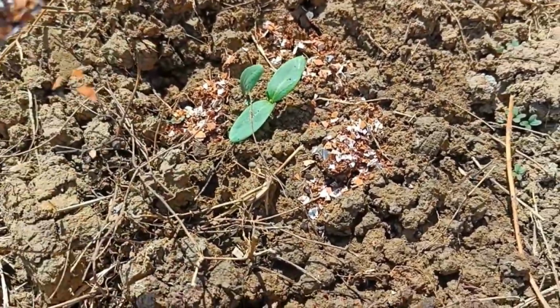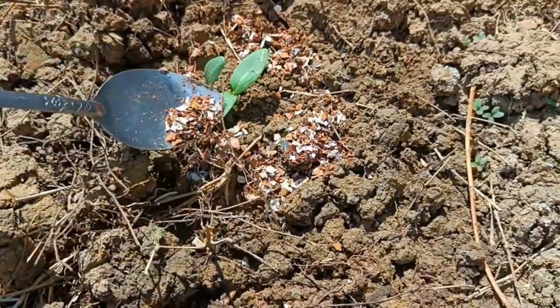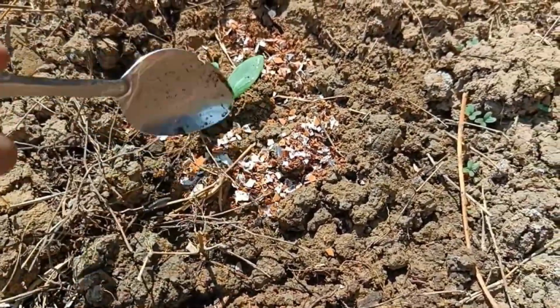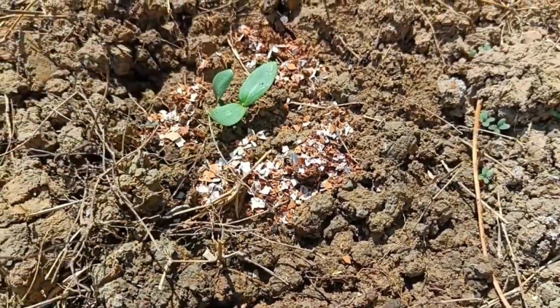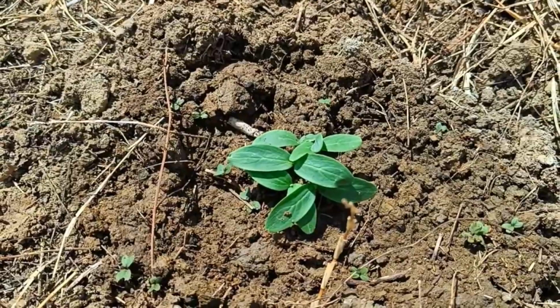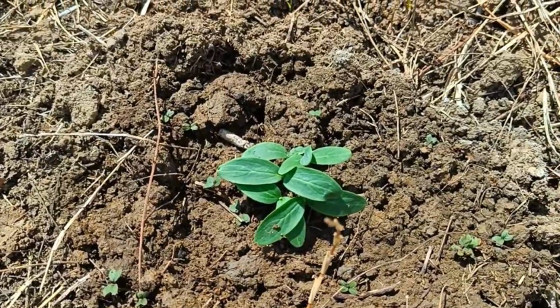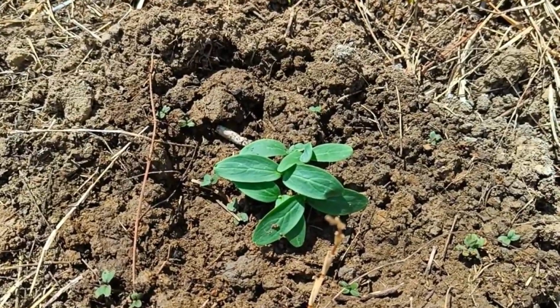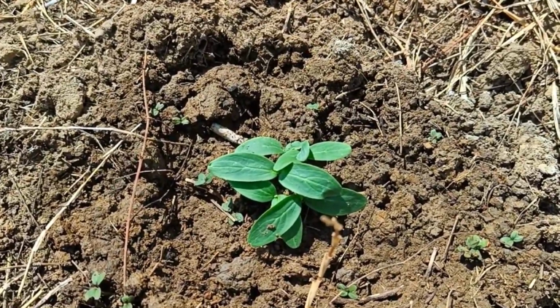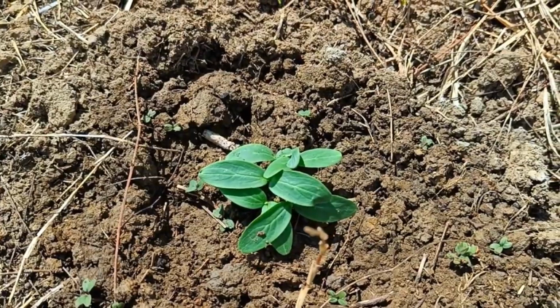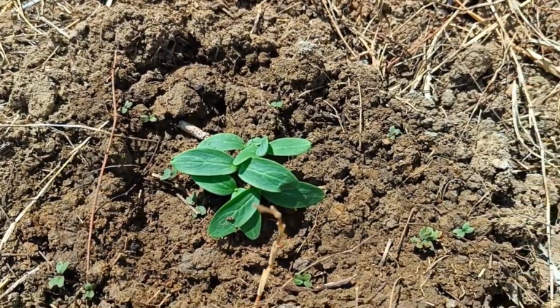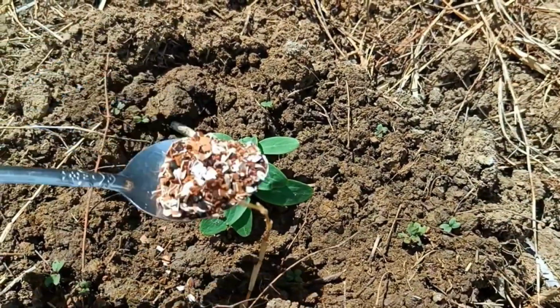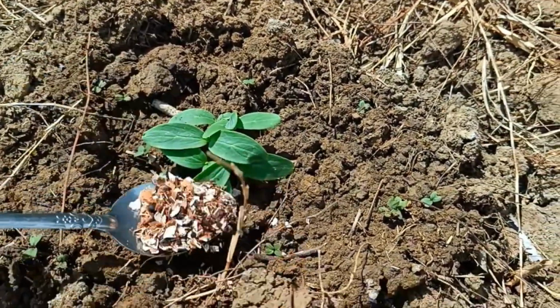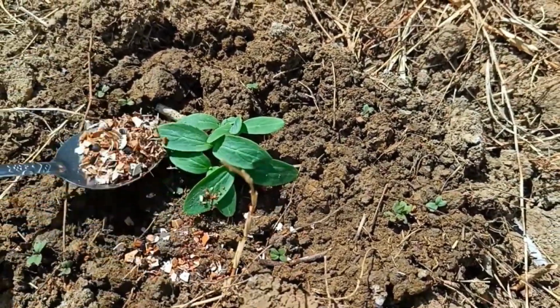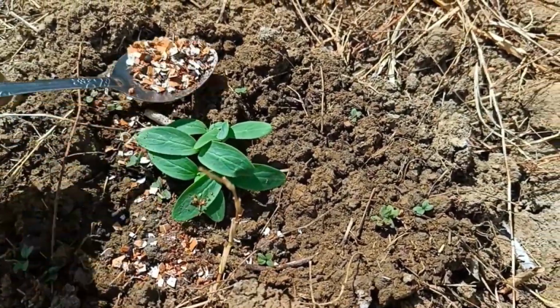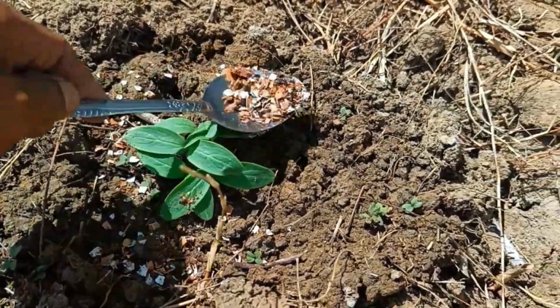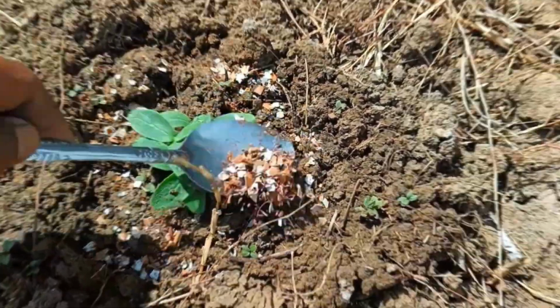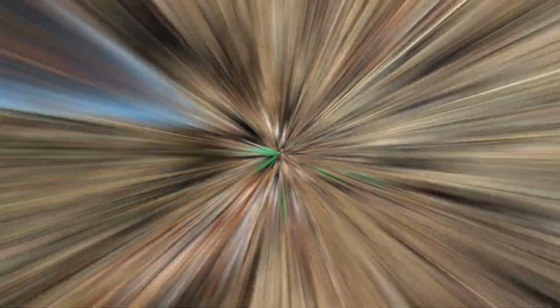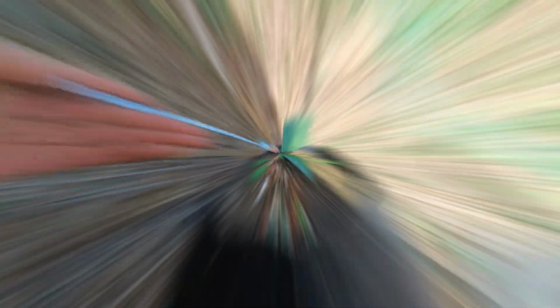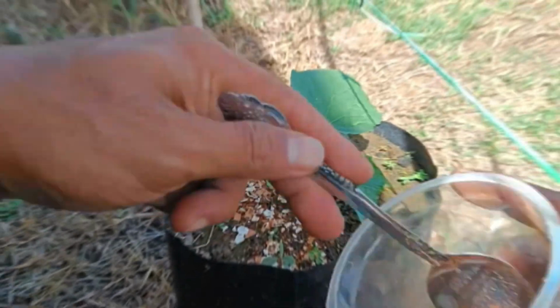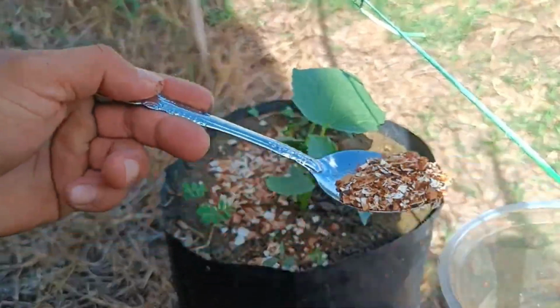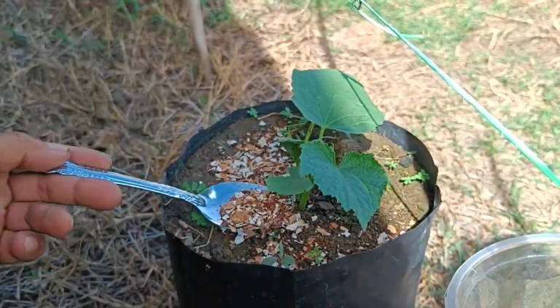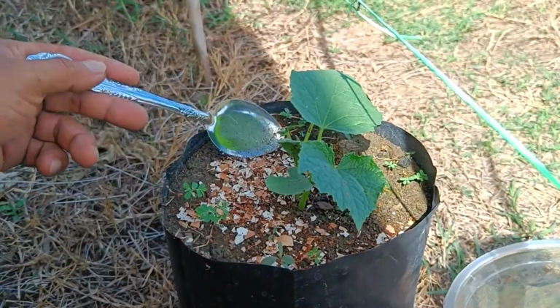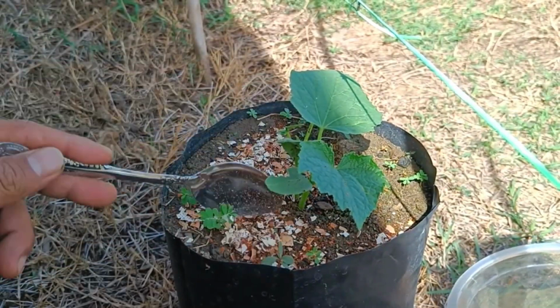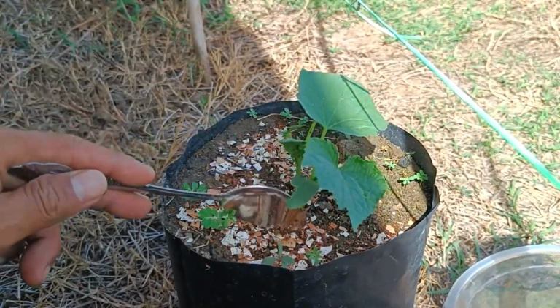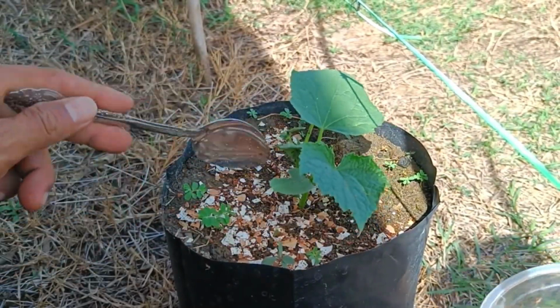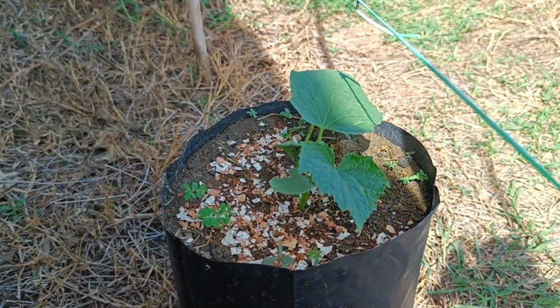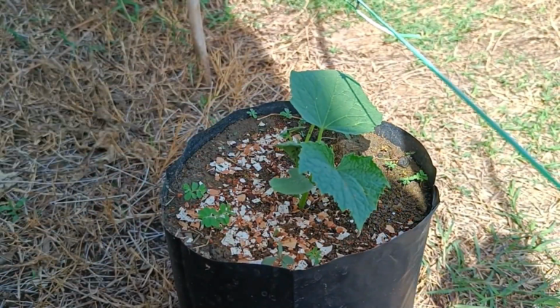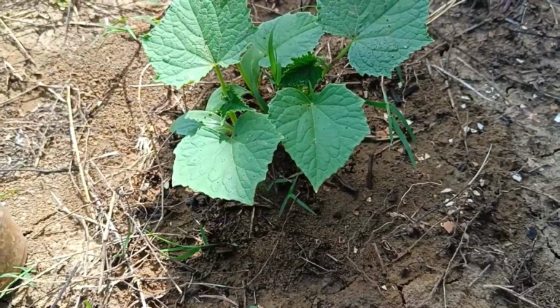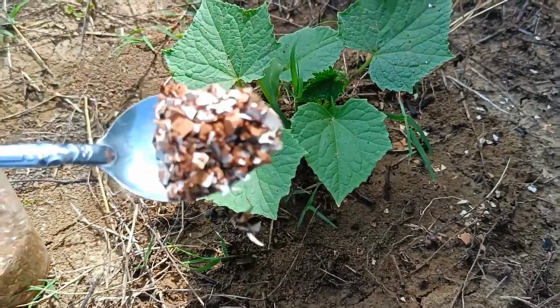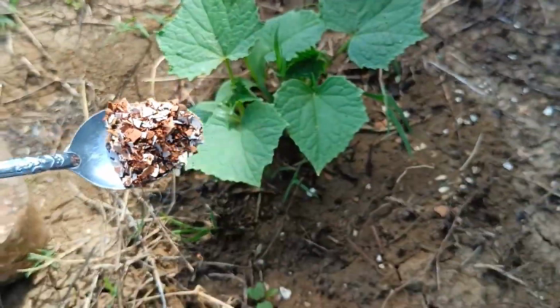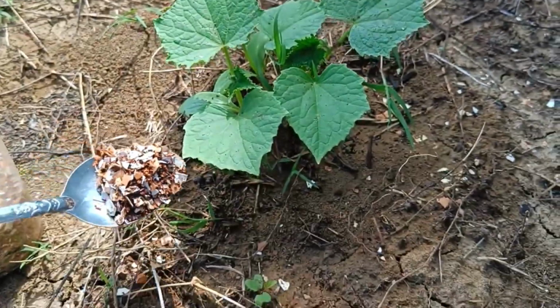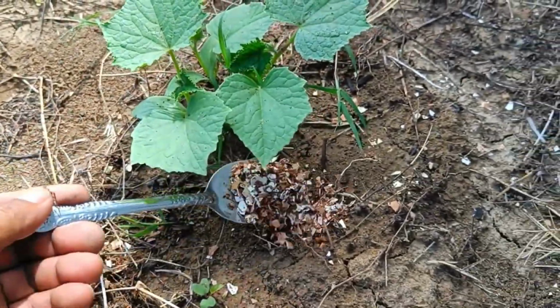Solid organic fertilizer can be applied by spreading and burying it into the soil, either during land preparation or around established plants. This is done by spreading the fertilizer evenly, then working it into the soil or sprinkling it on the surface and burying it slightly, and watering it gradually to moisten the soil.